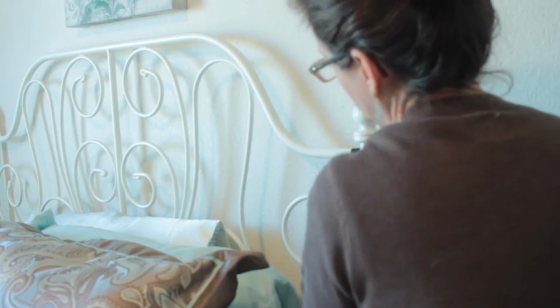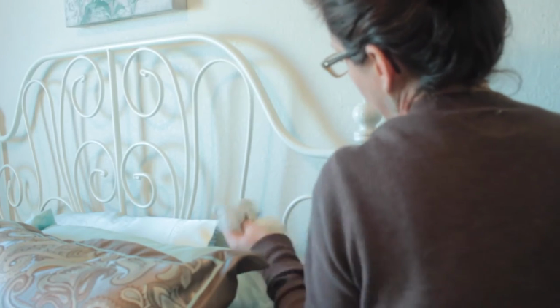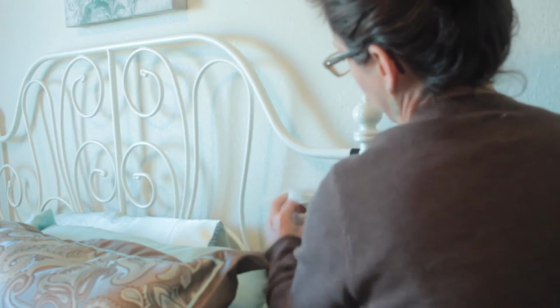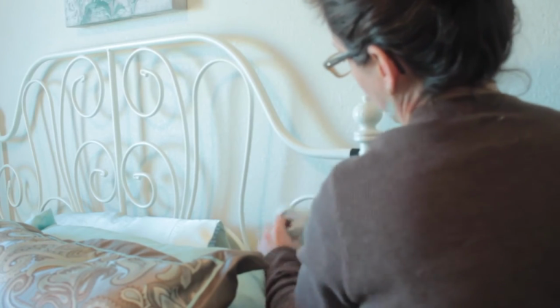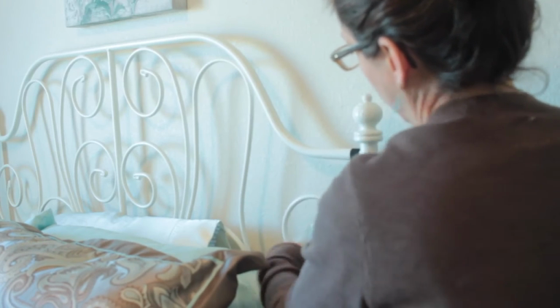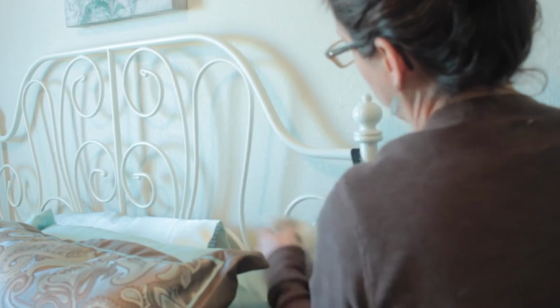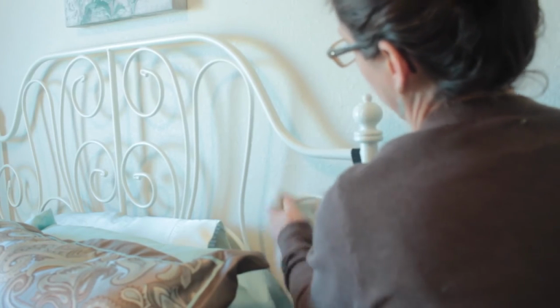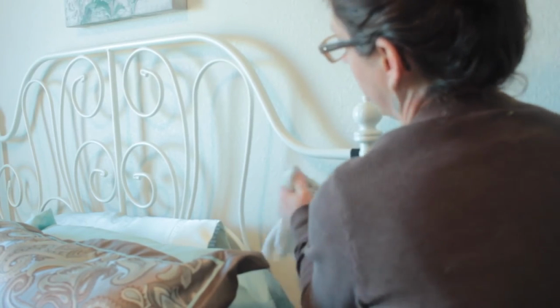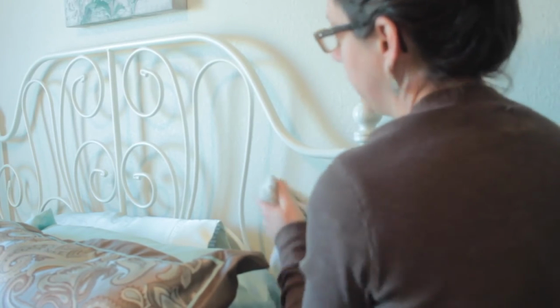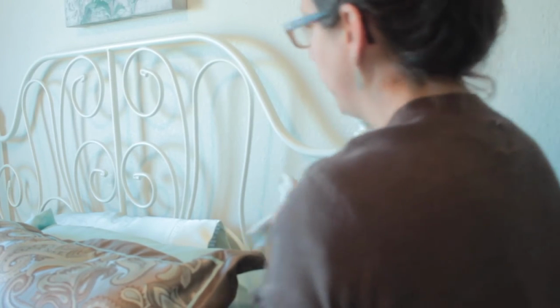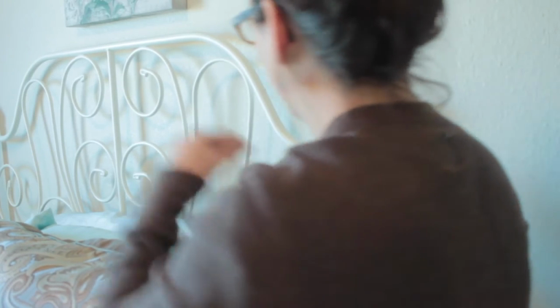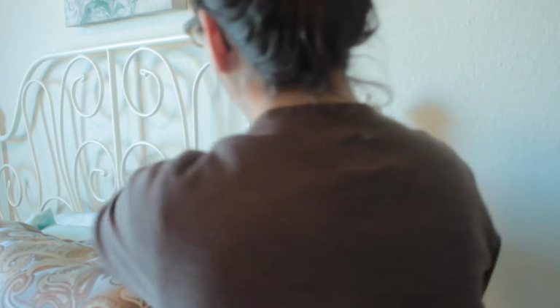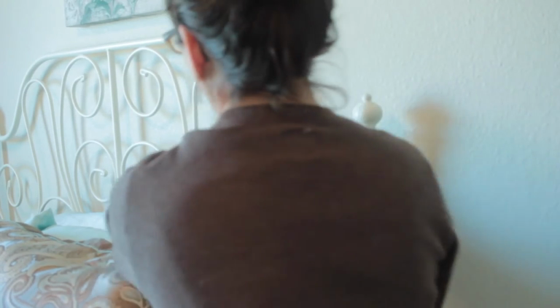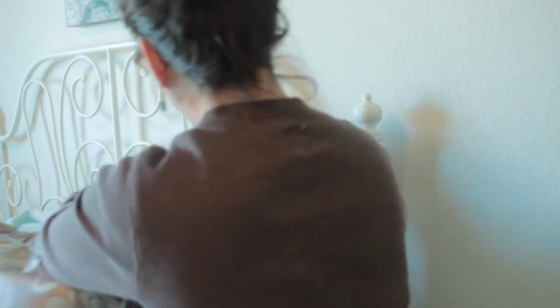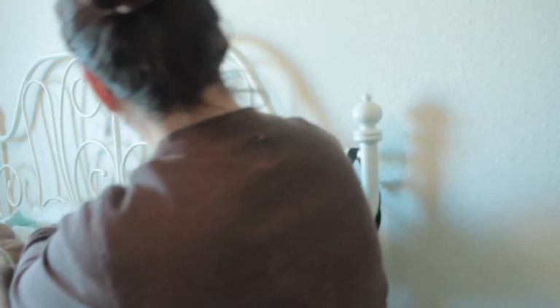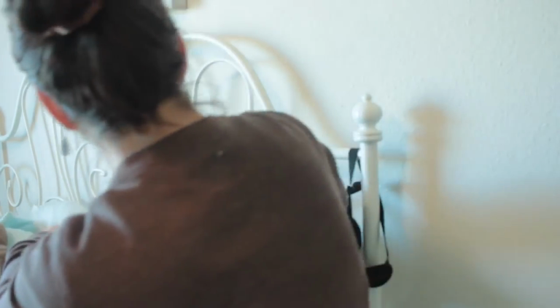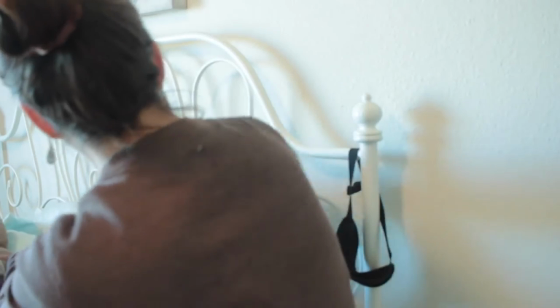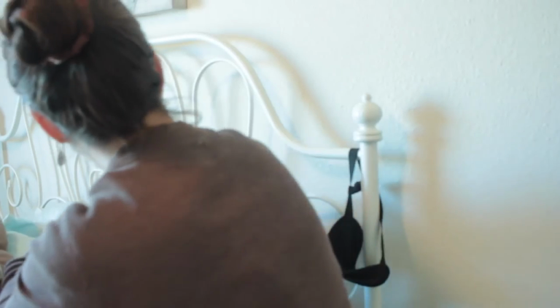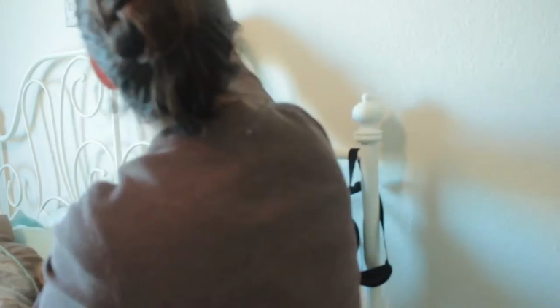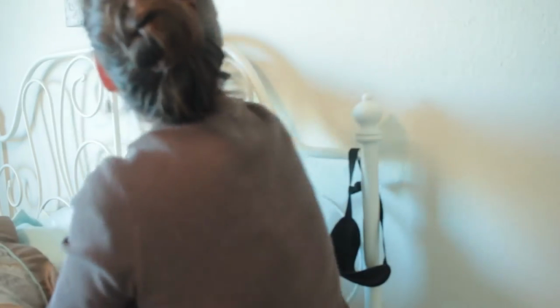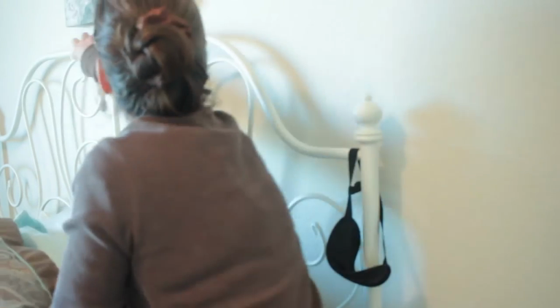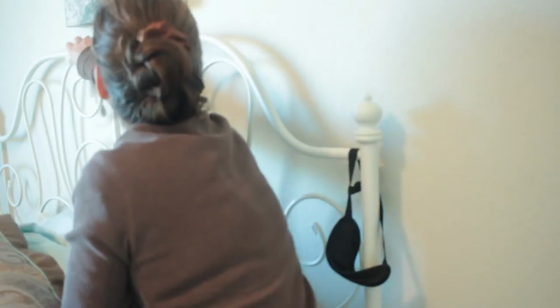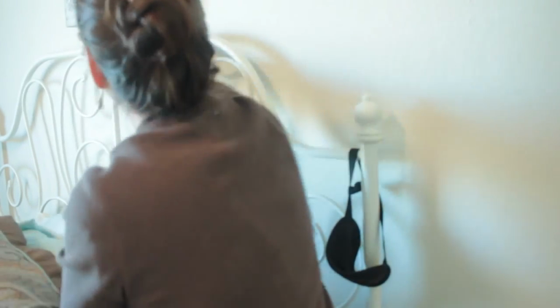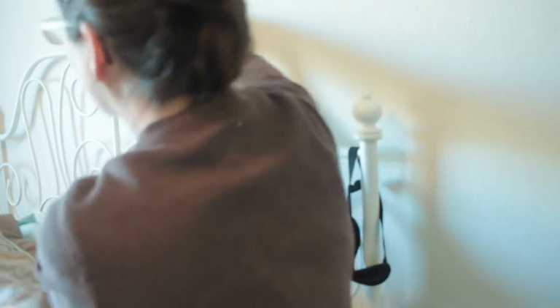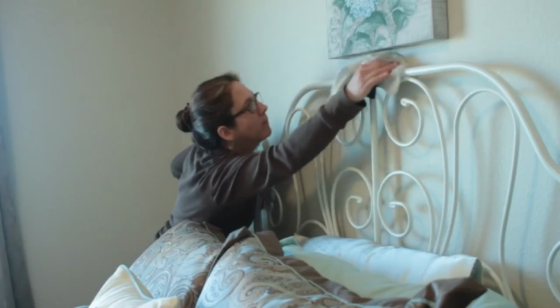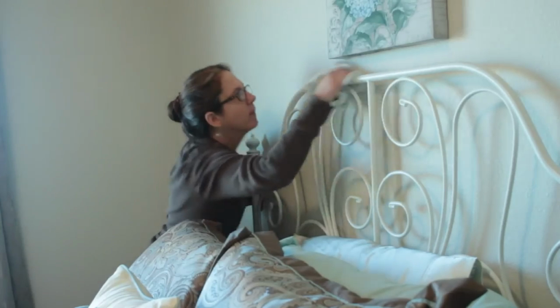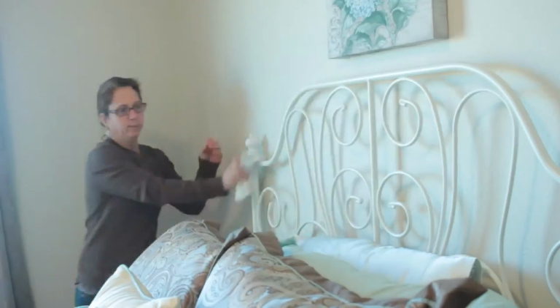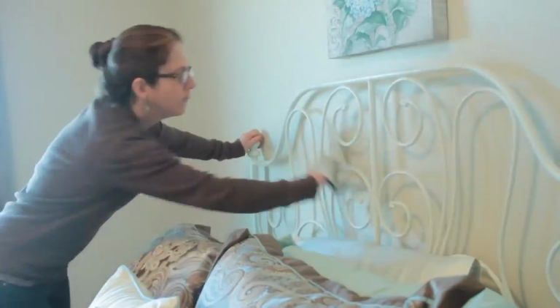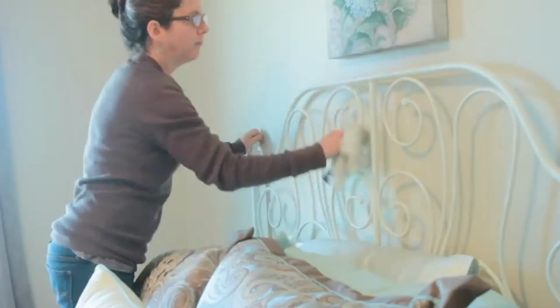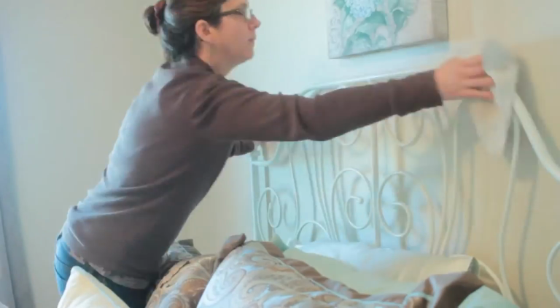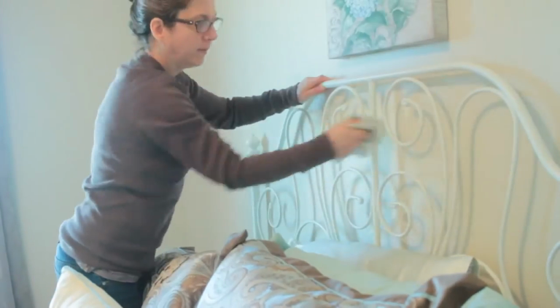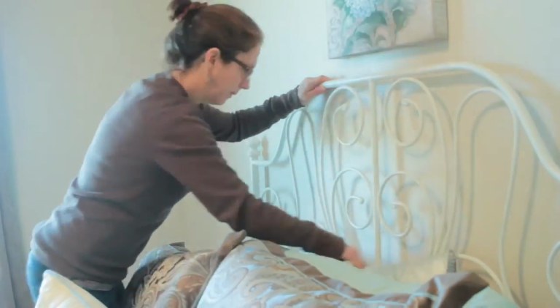Here I am wiping my bed frame and the picture above my bed so they're all dust free.